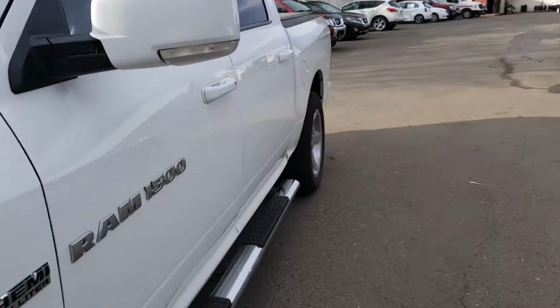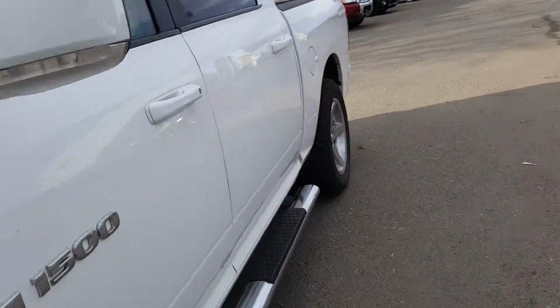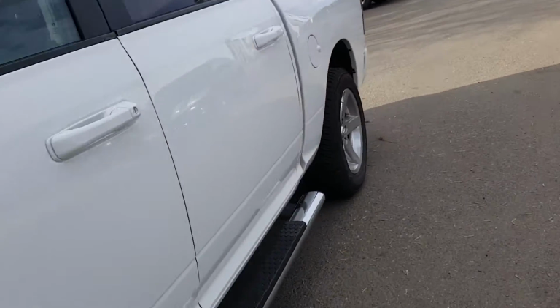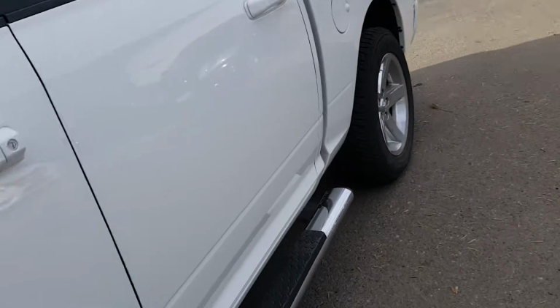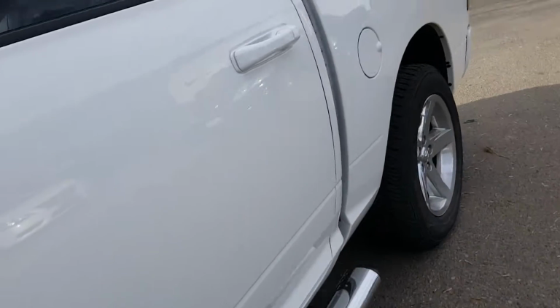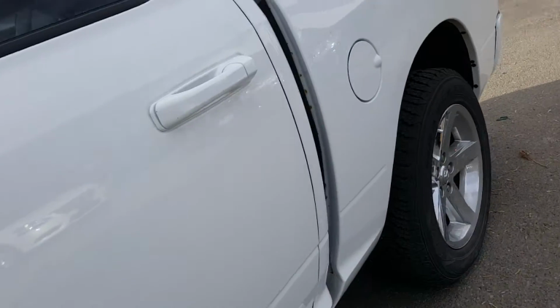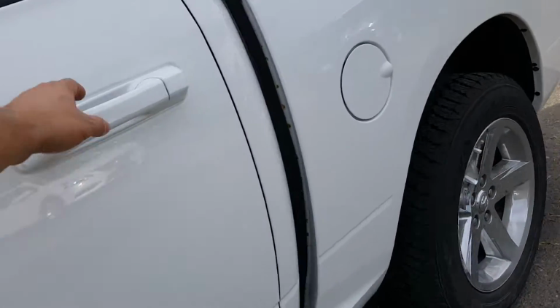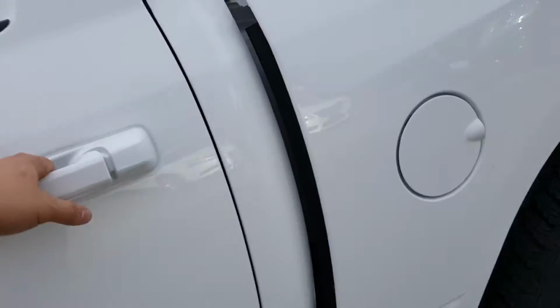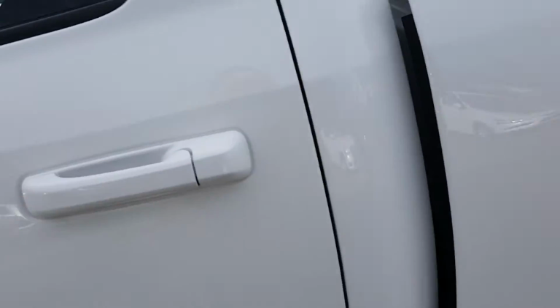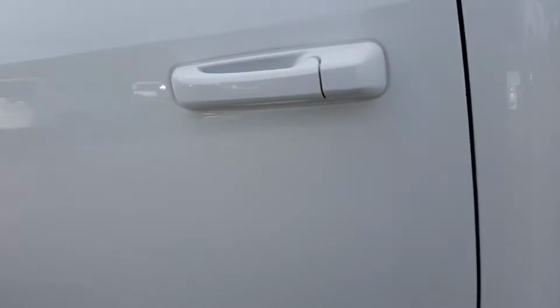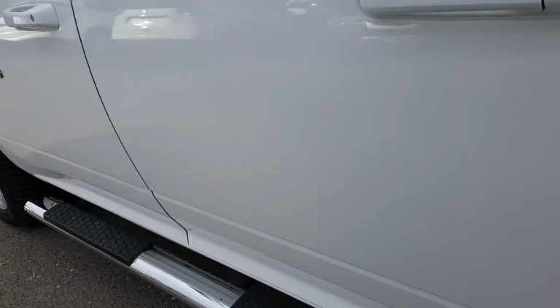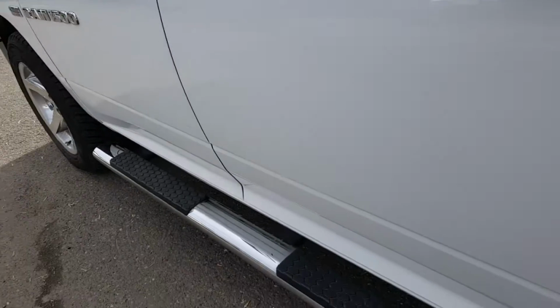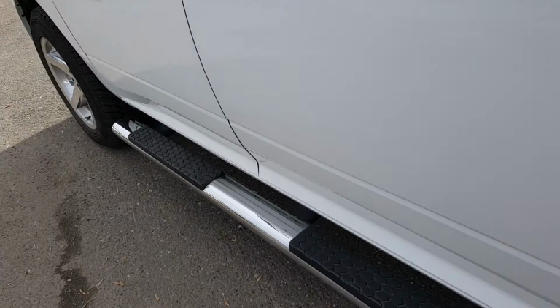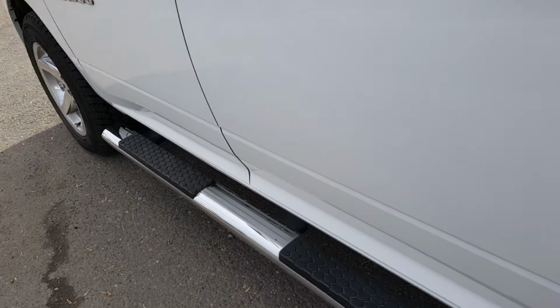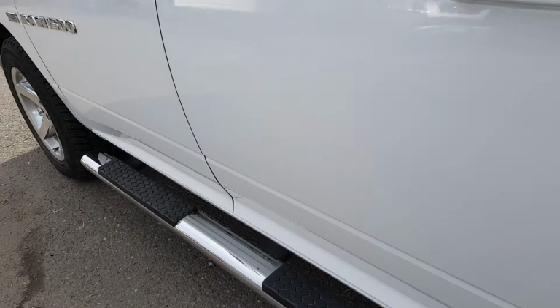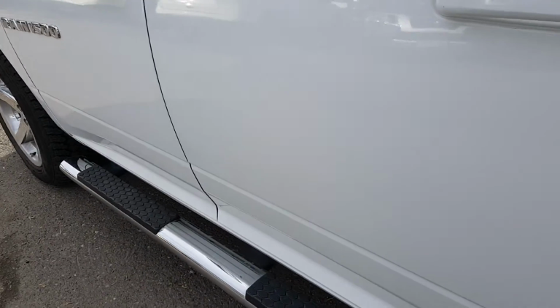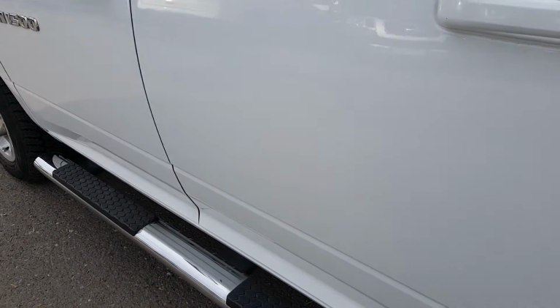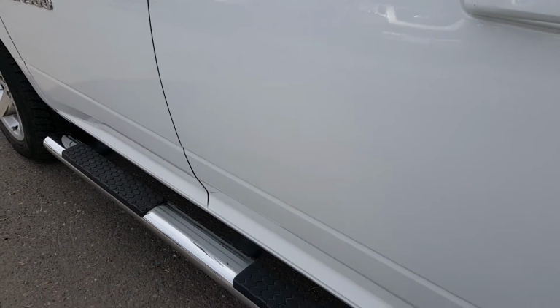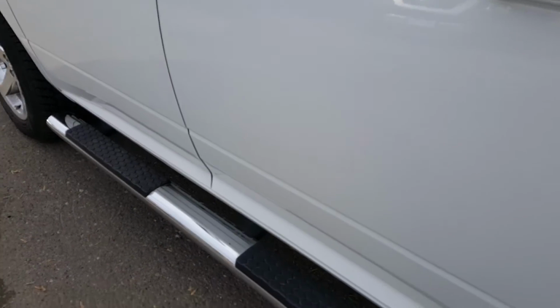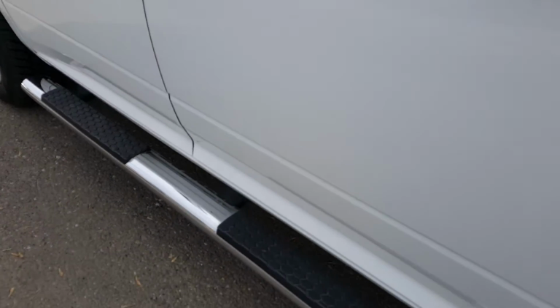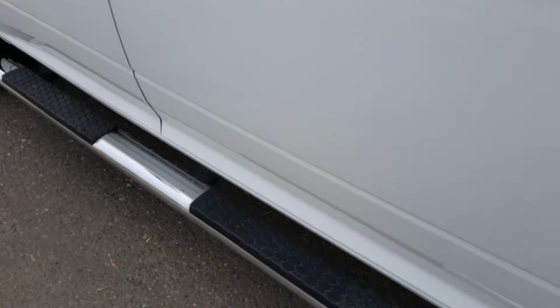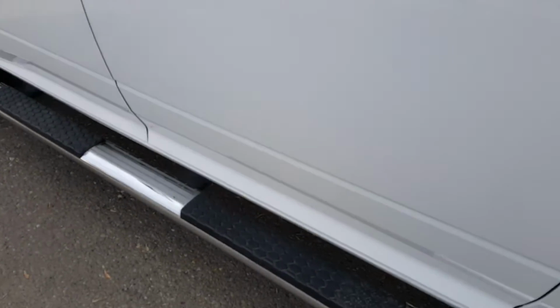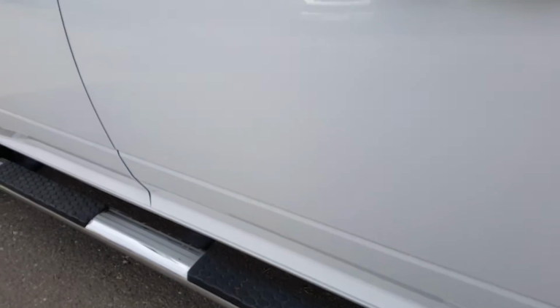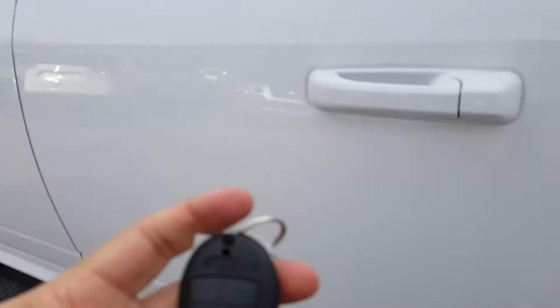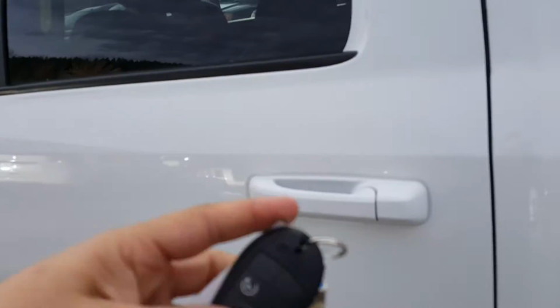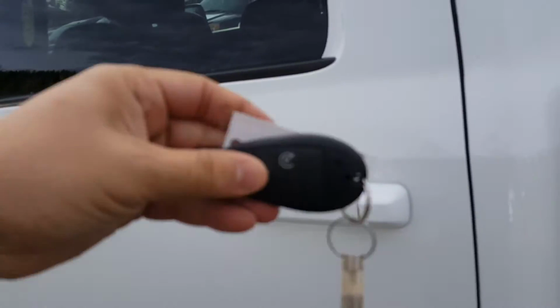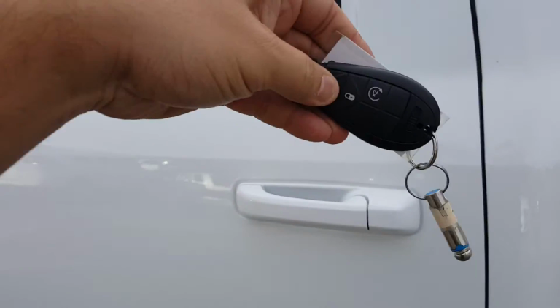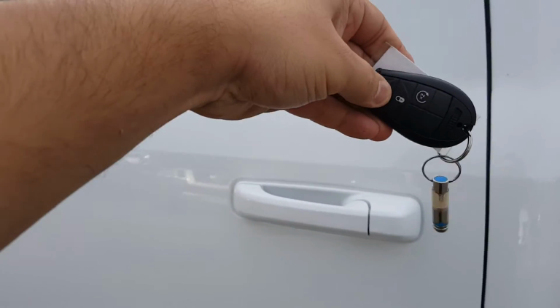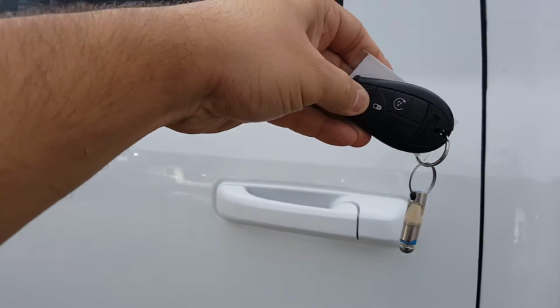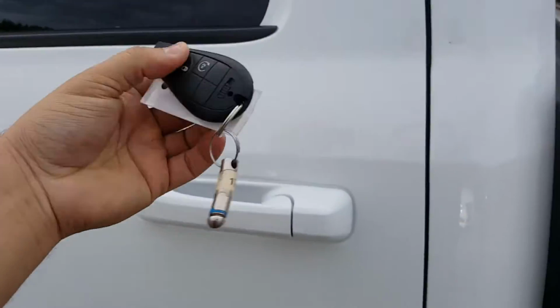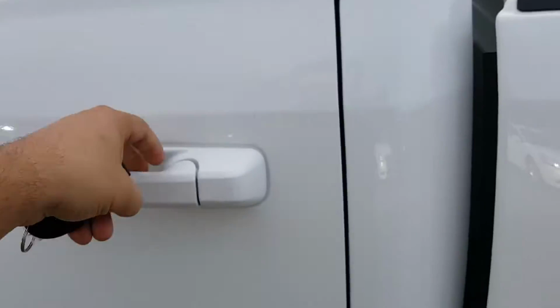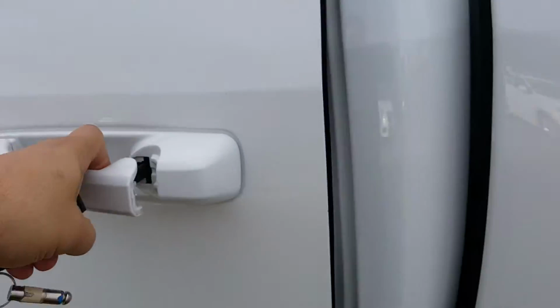Quickly show you the back seat, then move on to the front. Door's locked — got the keys for it here. Got two key fobs as well.